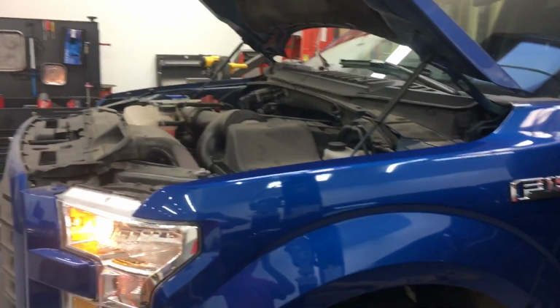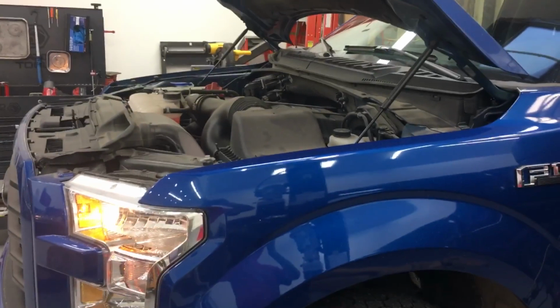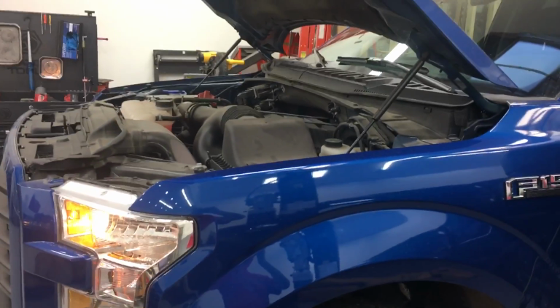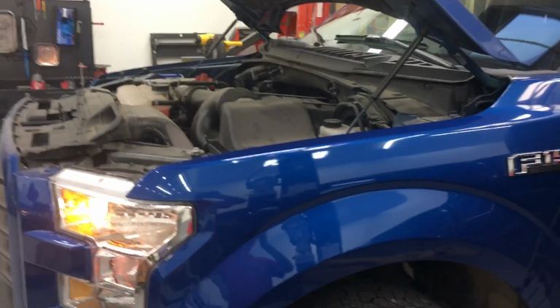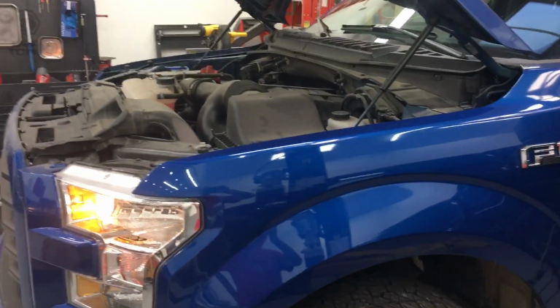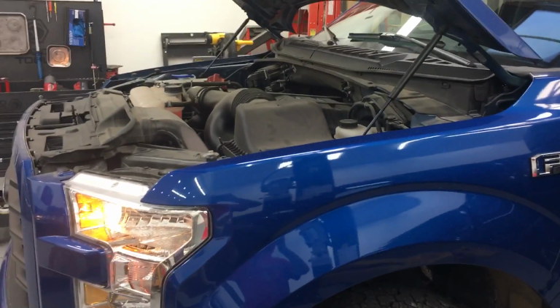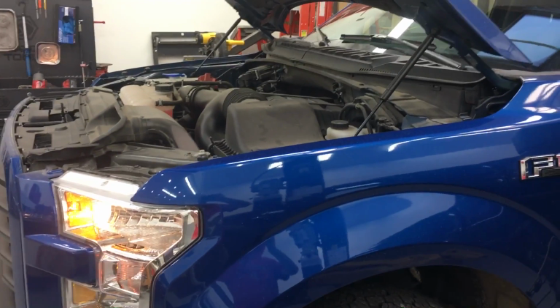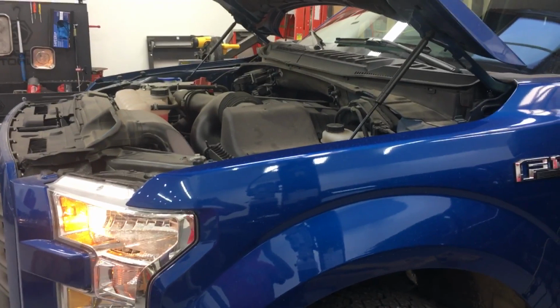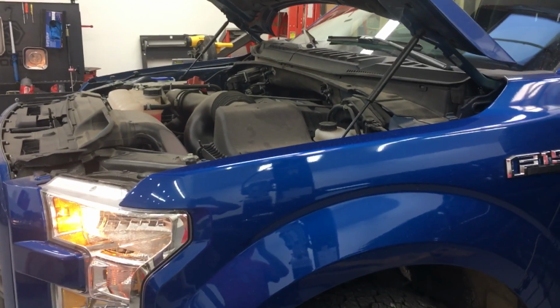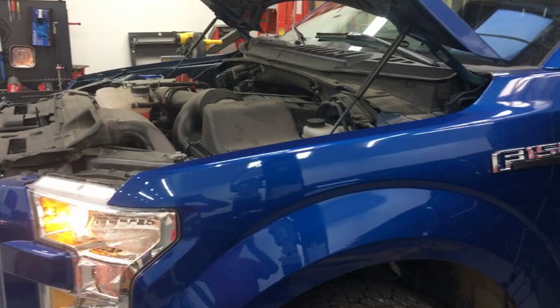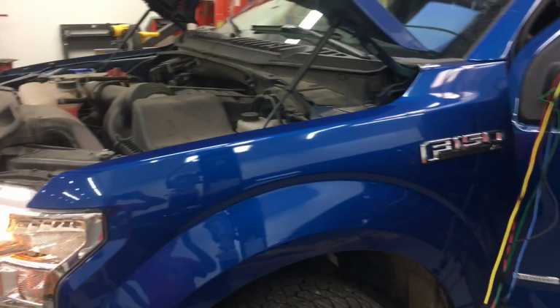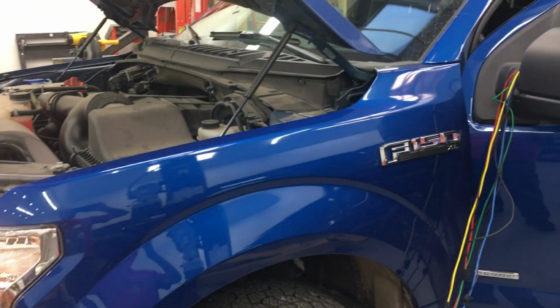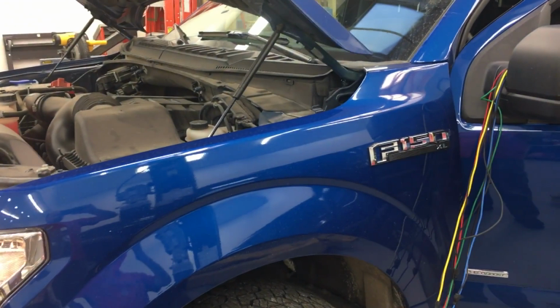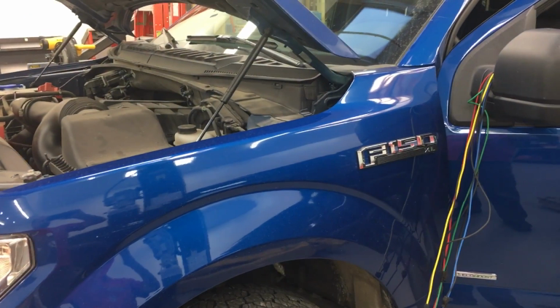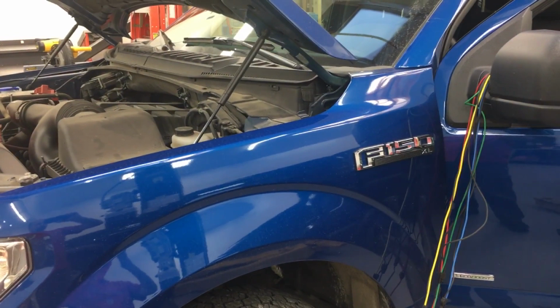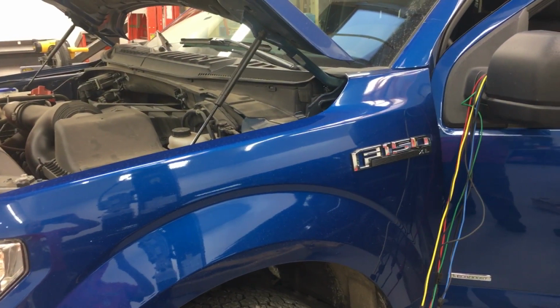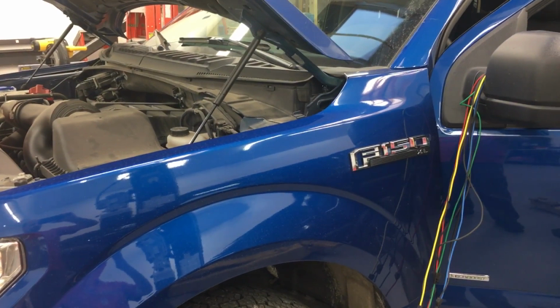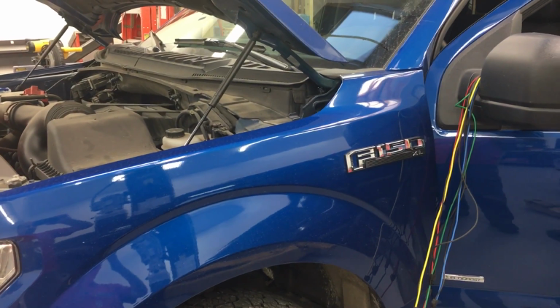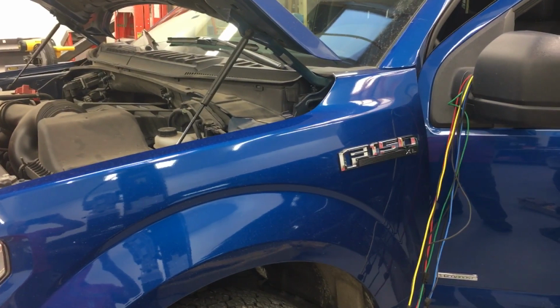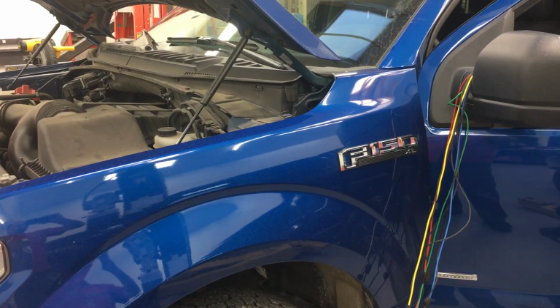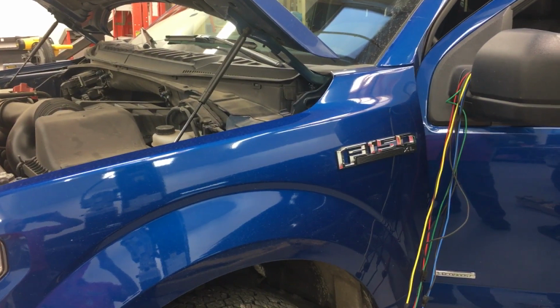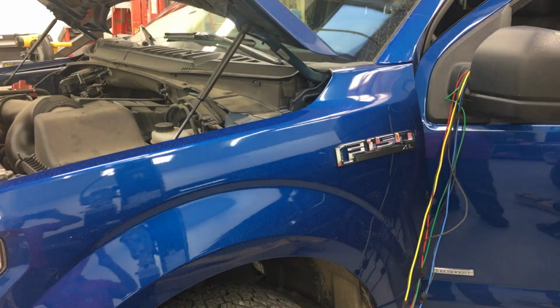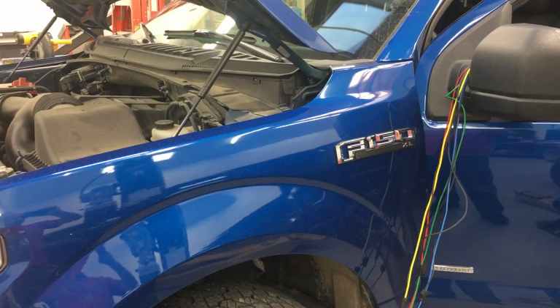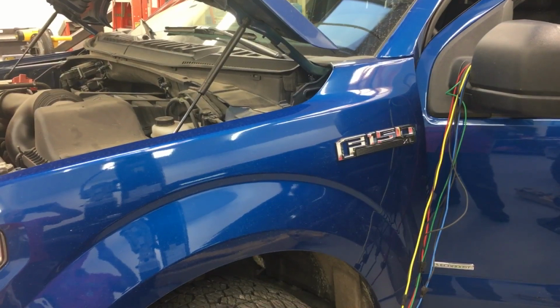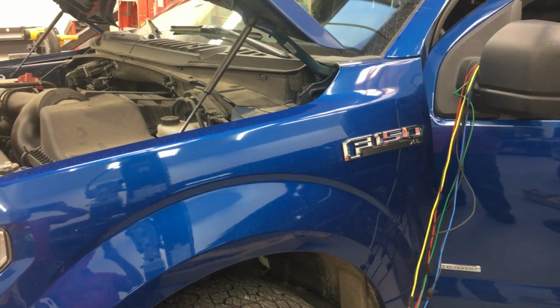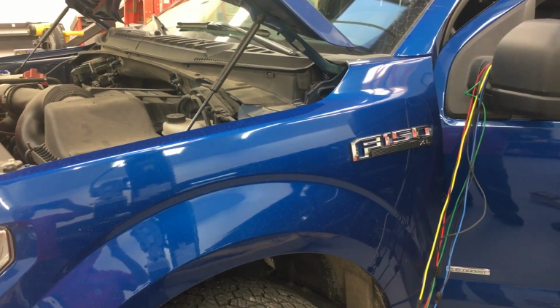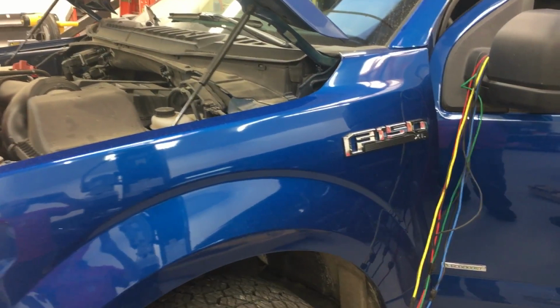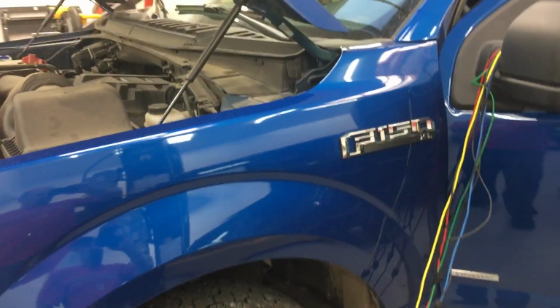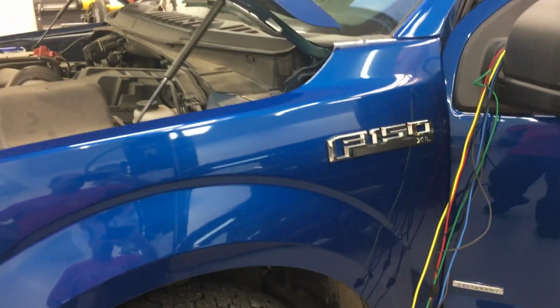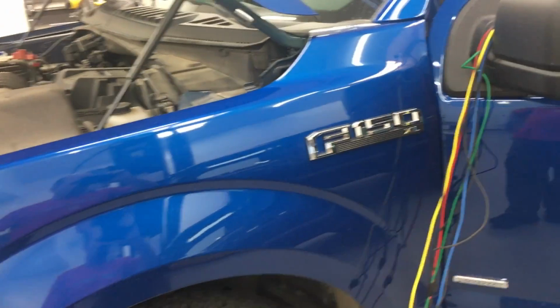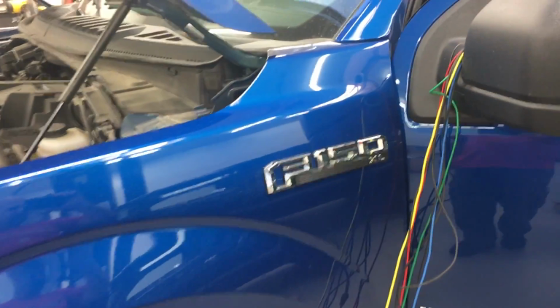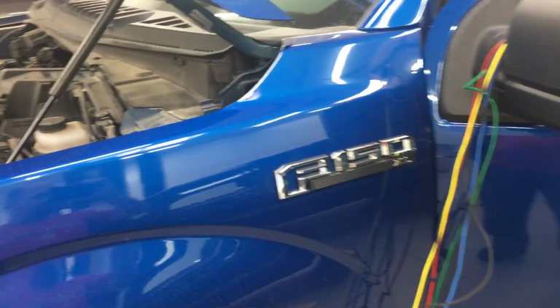All right guys, it's Justin, JM Diagnostics again. Today we're working on this Ford — it's a 2017. There's nothing wrong with it. All we're doing today is showing you how to test the high-speed network.